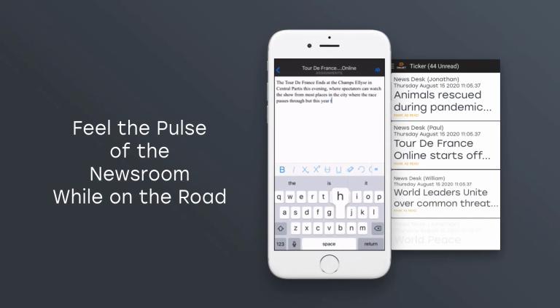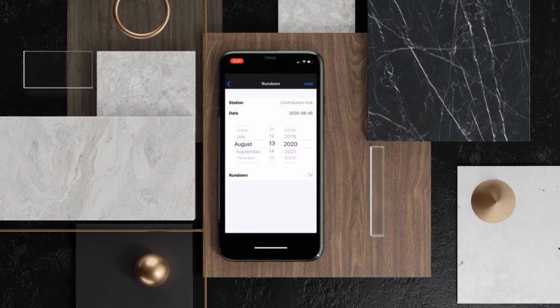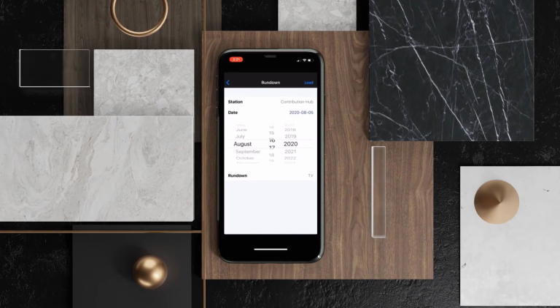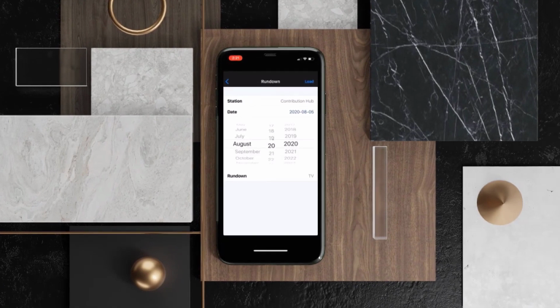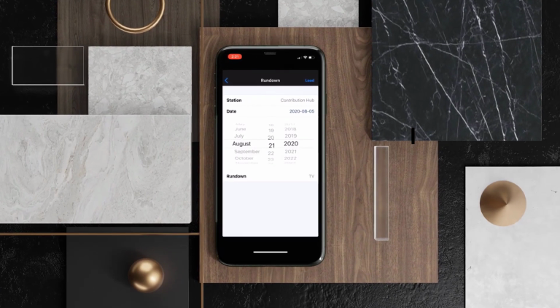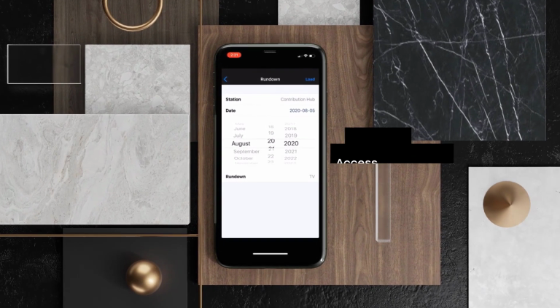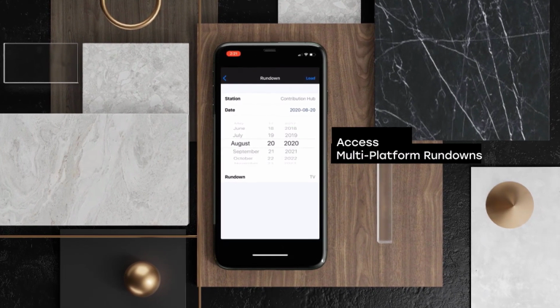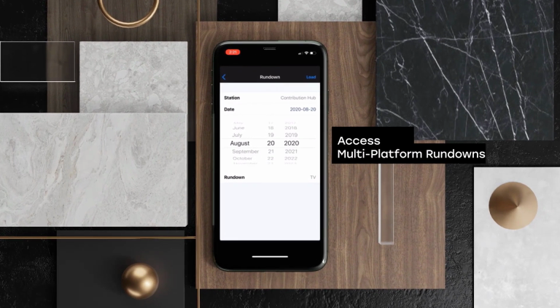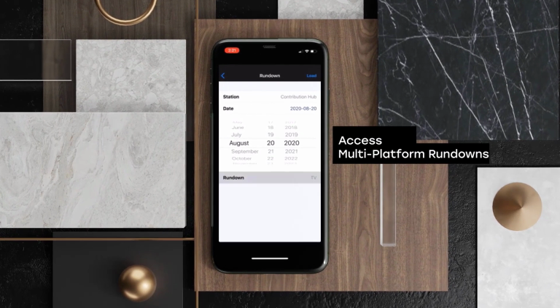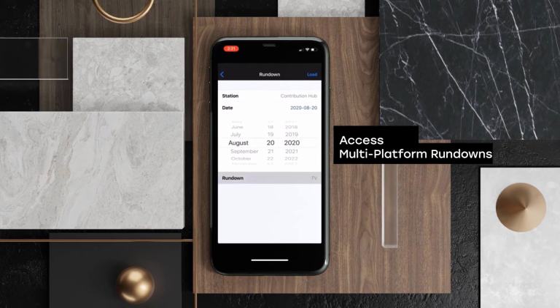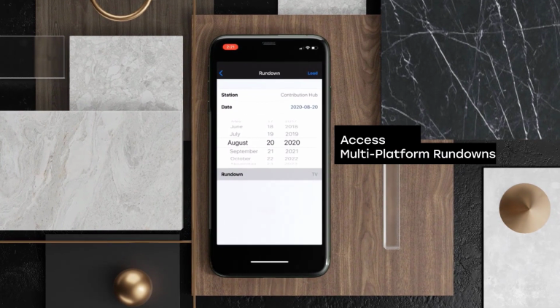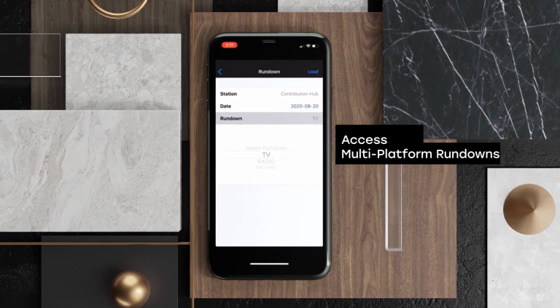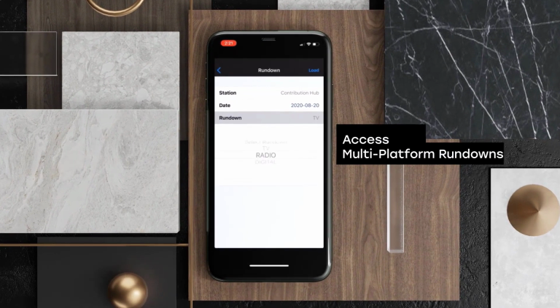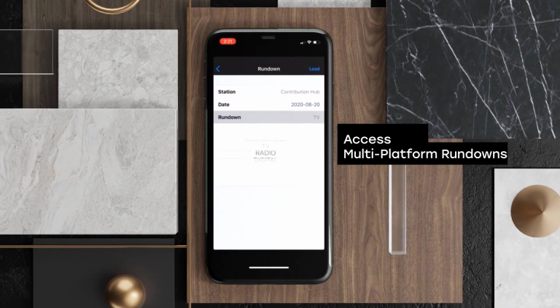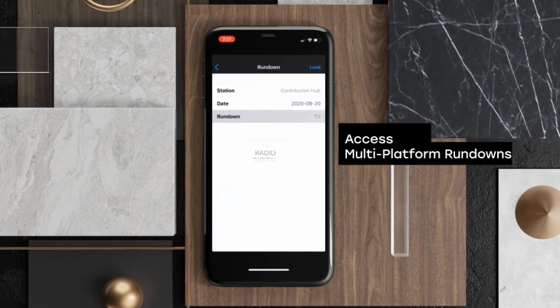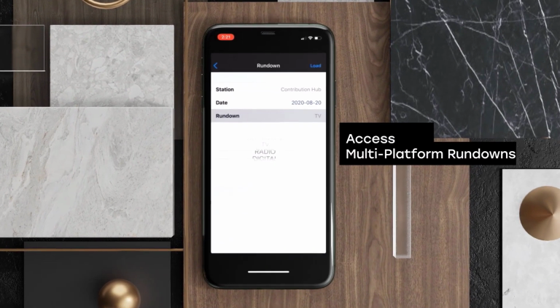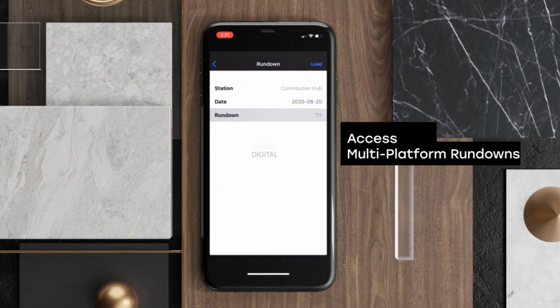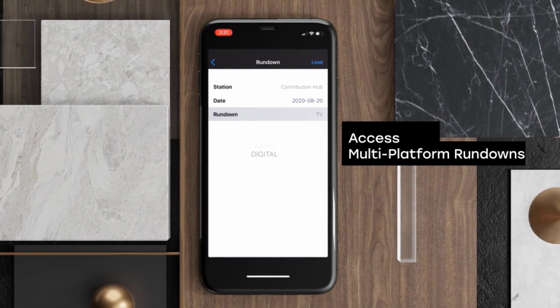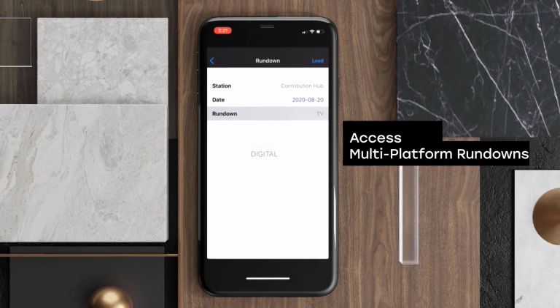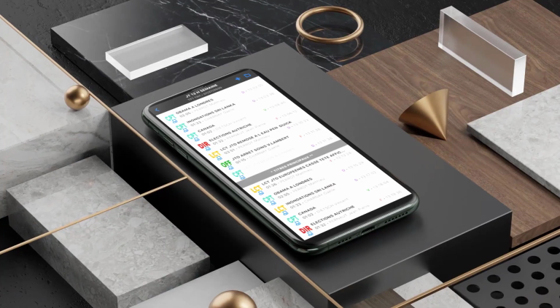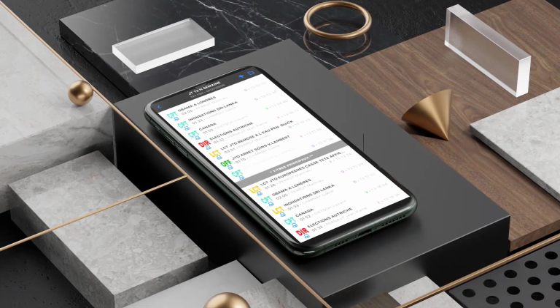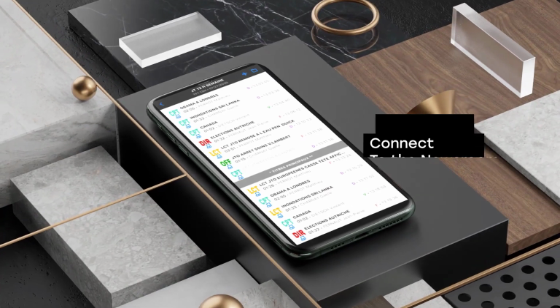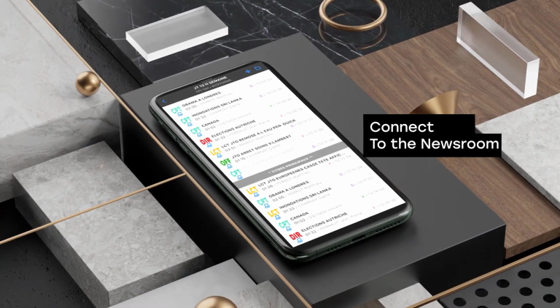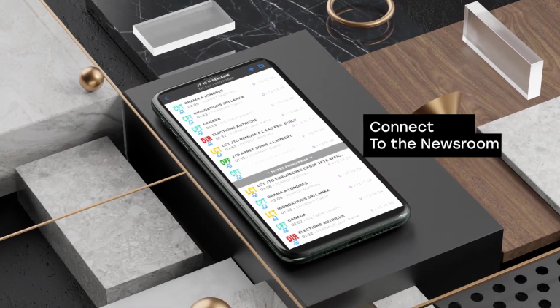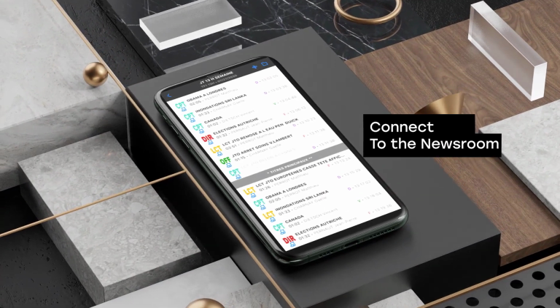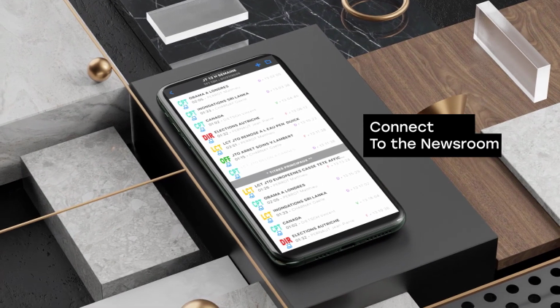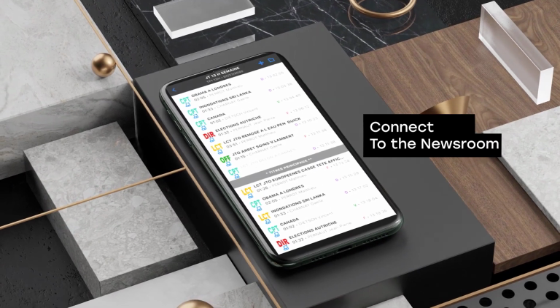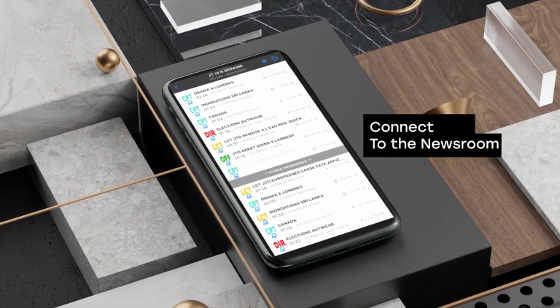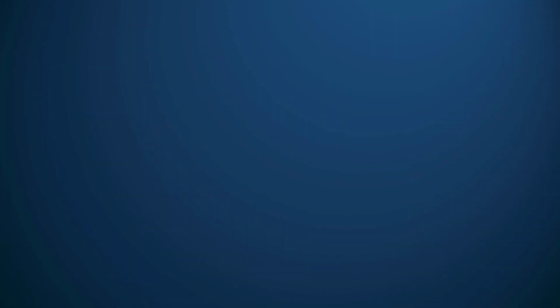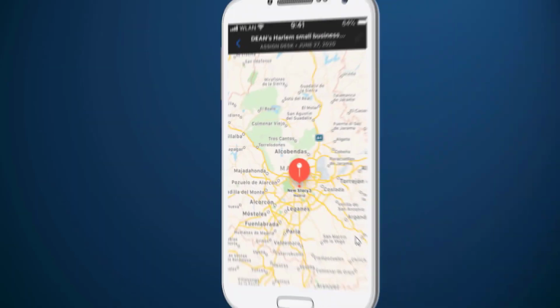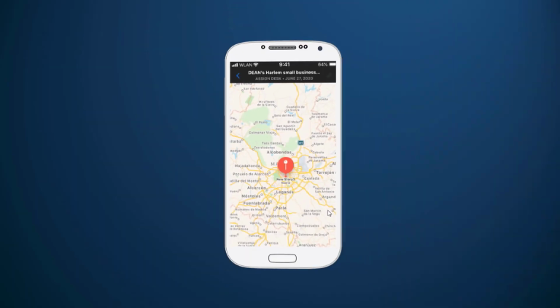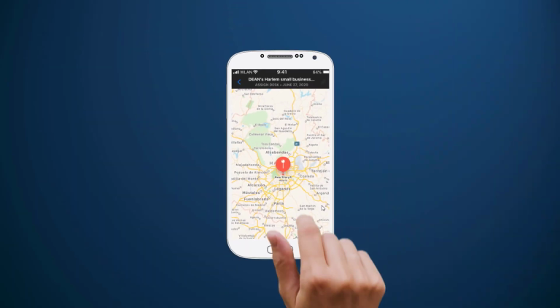All show rundowns are accessible instantly. Journalists can write stories for TV, radio, or digital platforms. Check planning events and news wires while previewing any material related to events or stories.